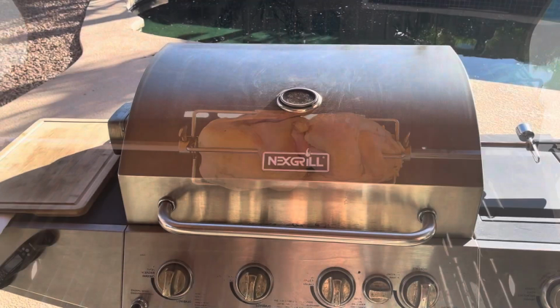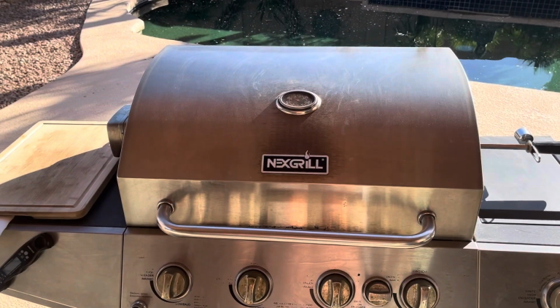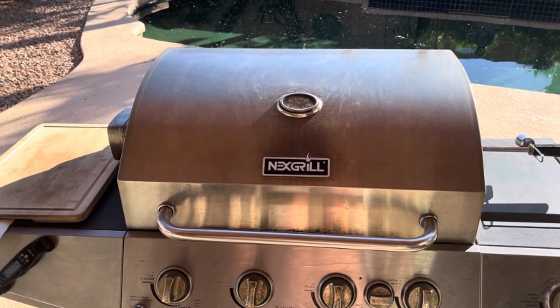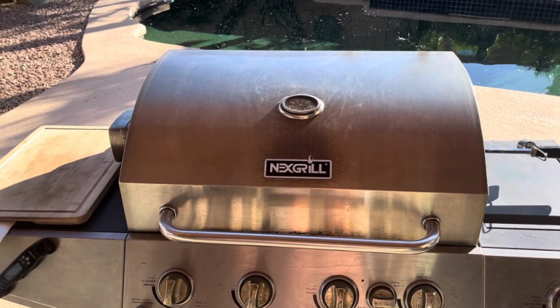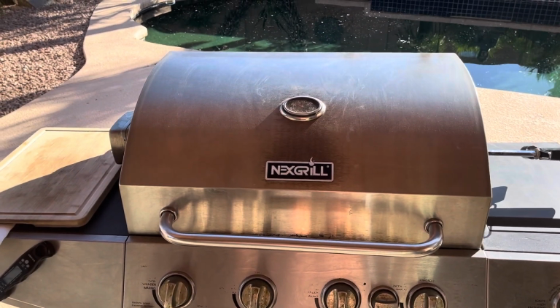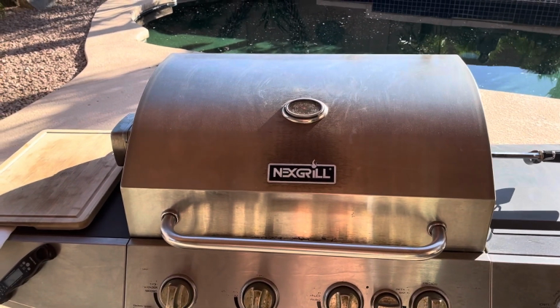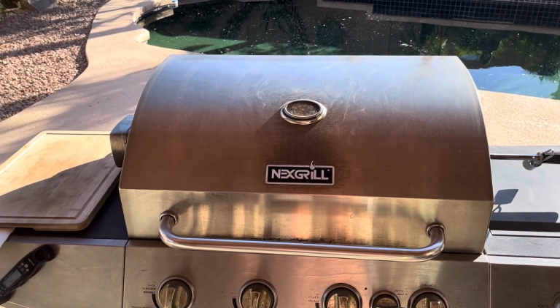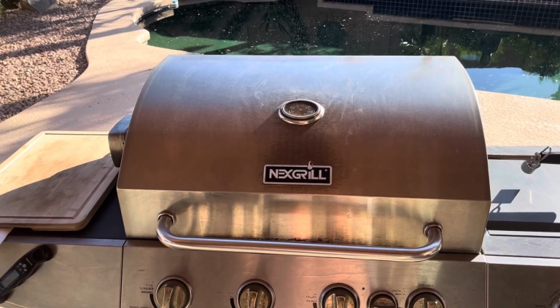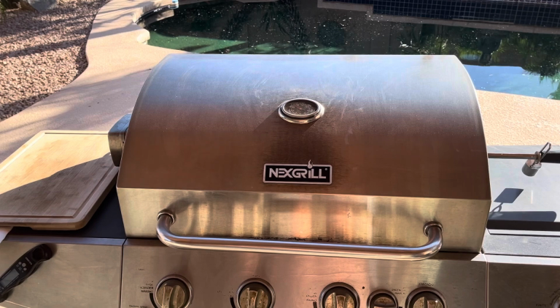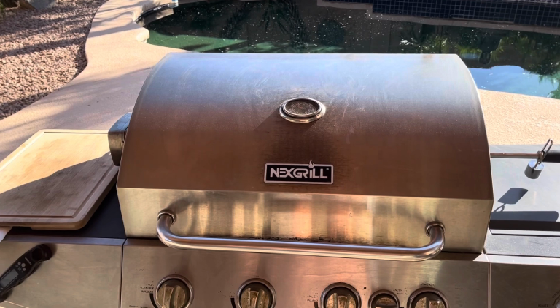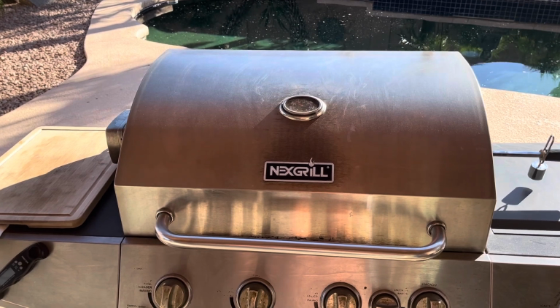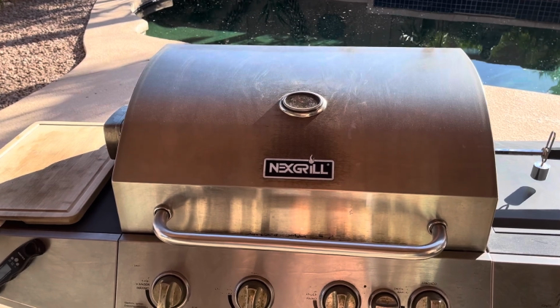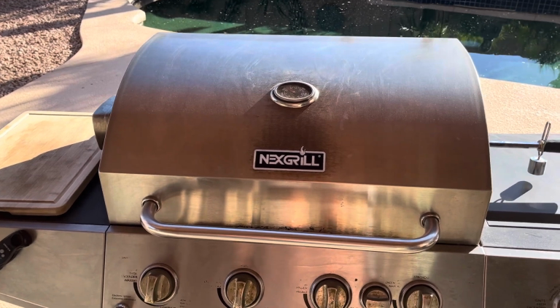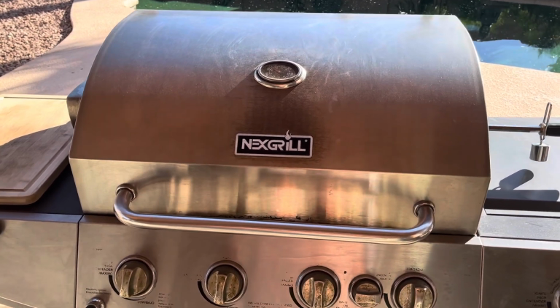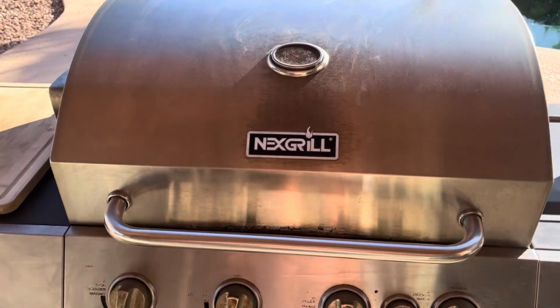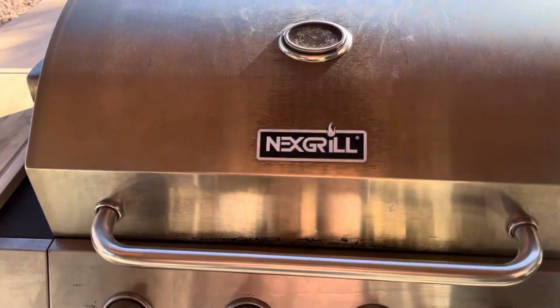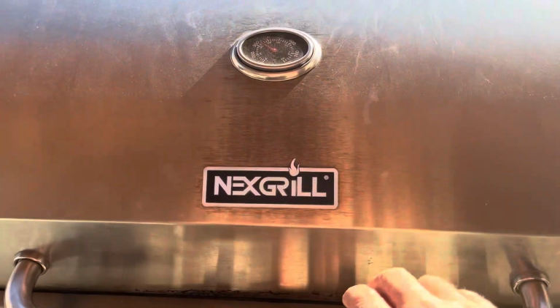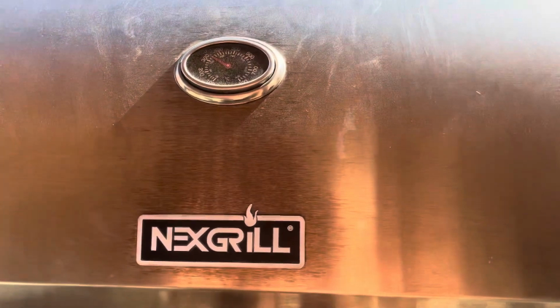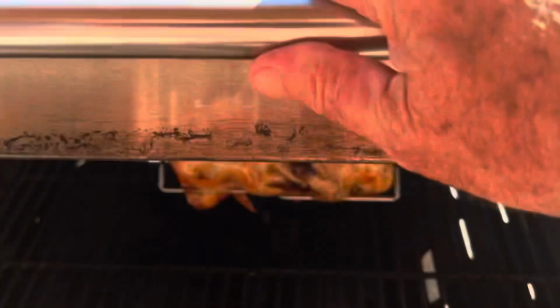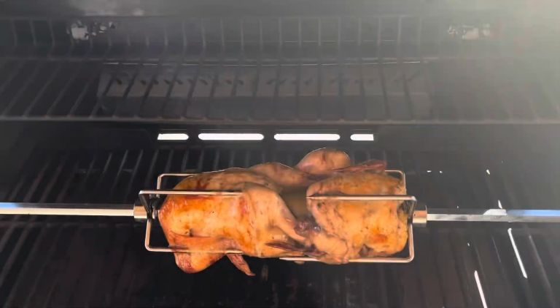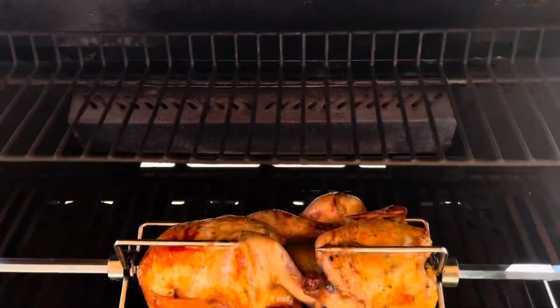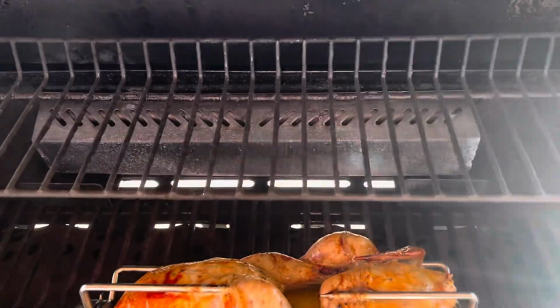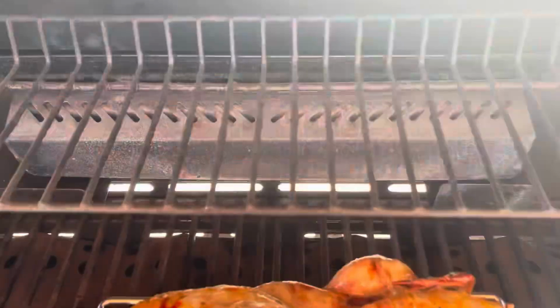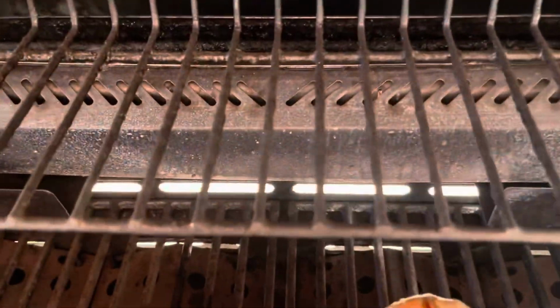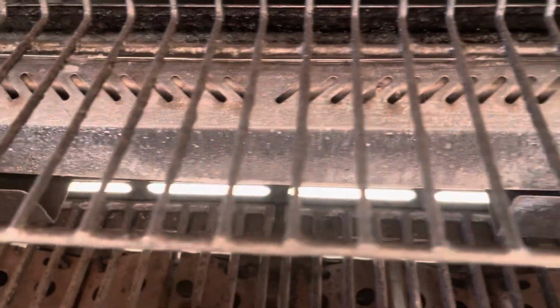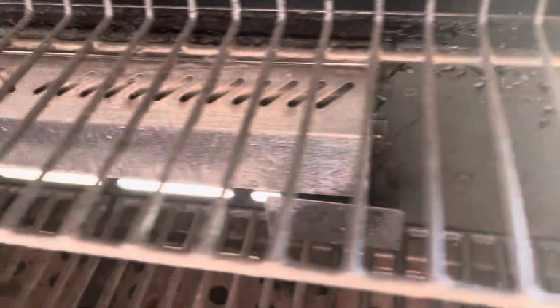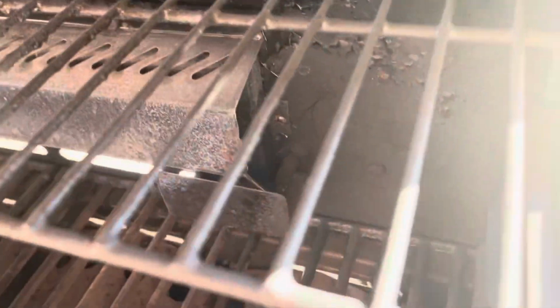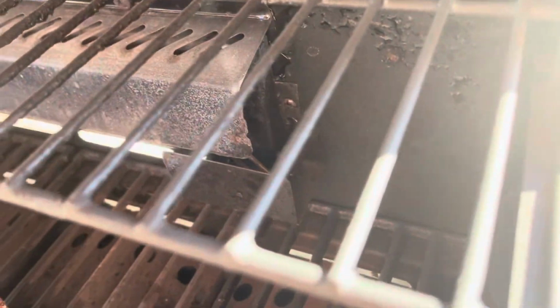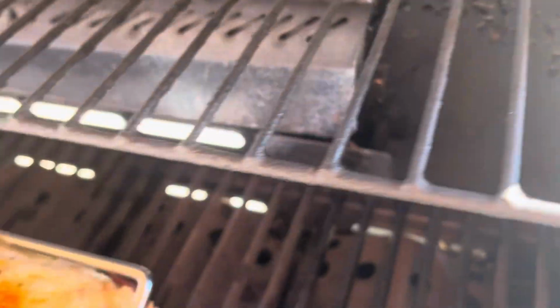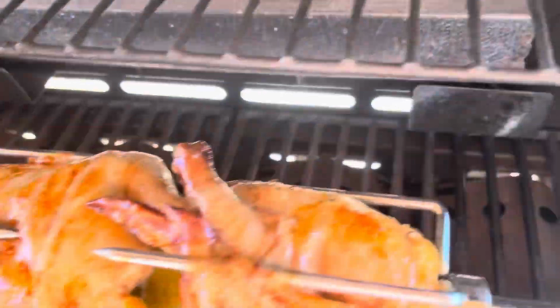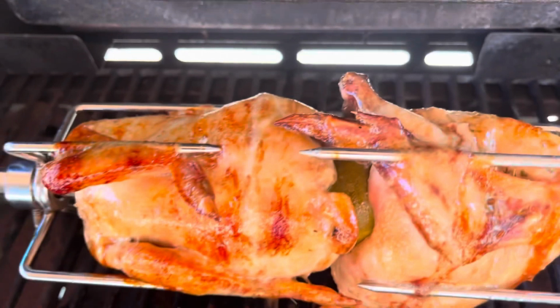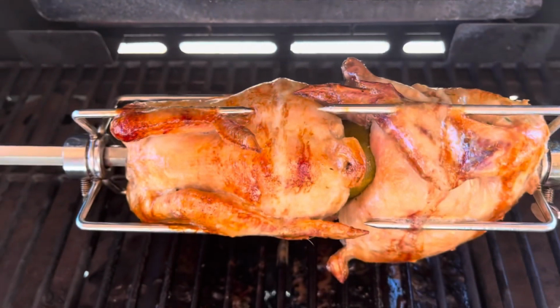The Cornish game hens are done and ready to come off. About 25 minutes ago we turned the gas burners off and turned the infrared on. That infrared feature on this grill is just amazing — it really gives you some nice crispy skin.